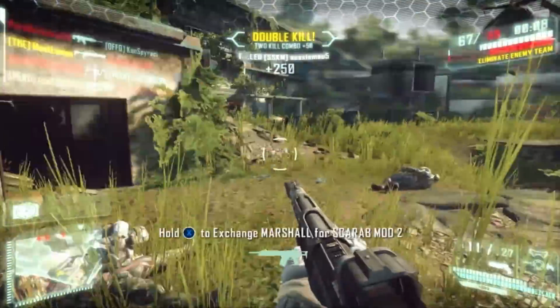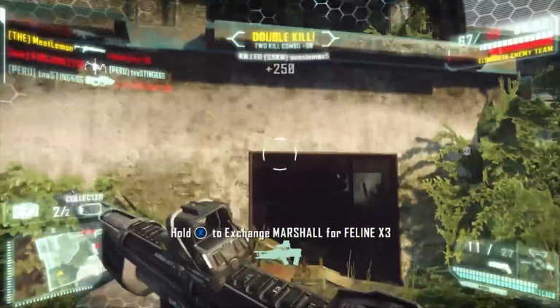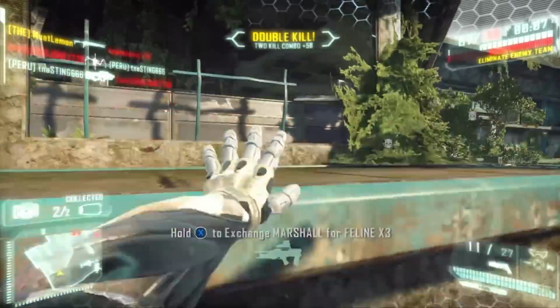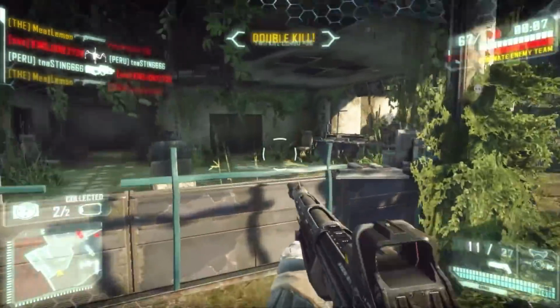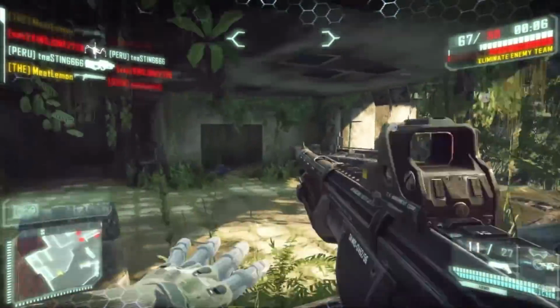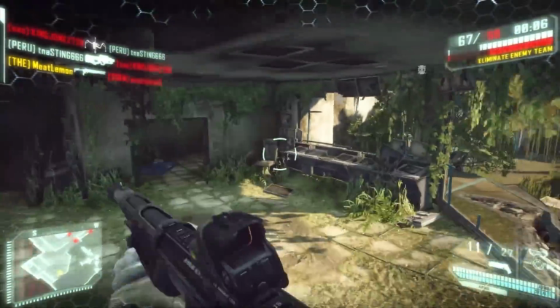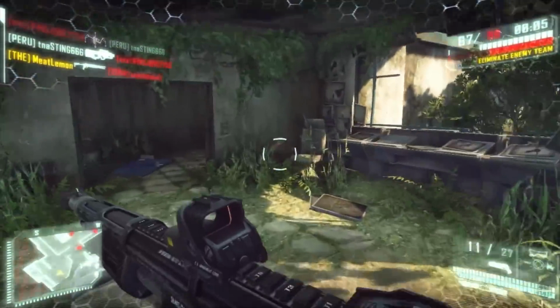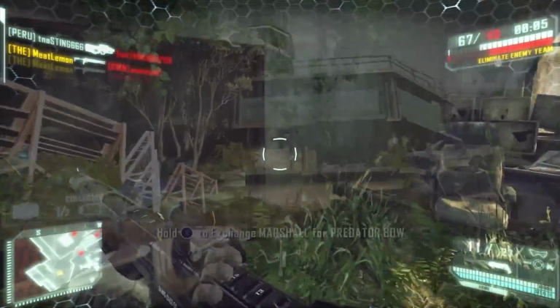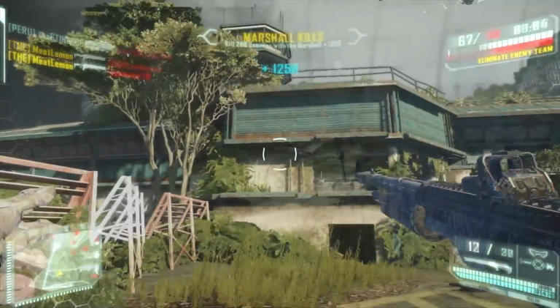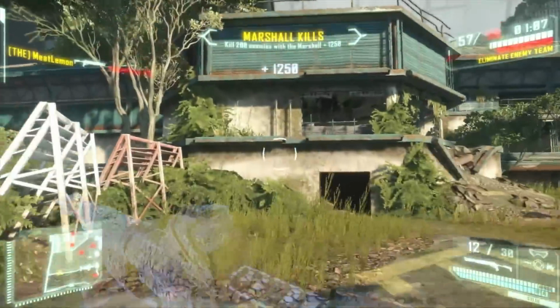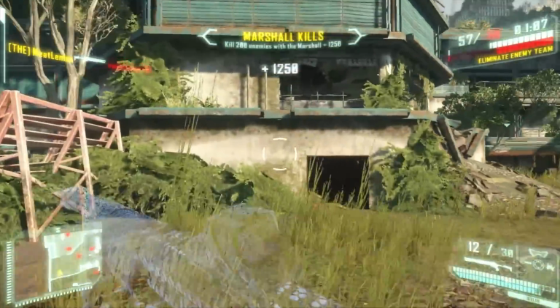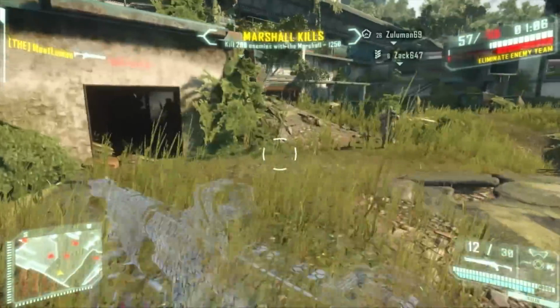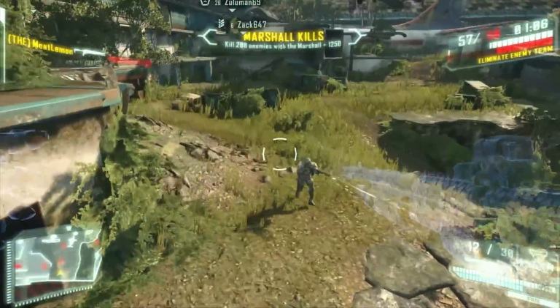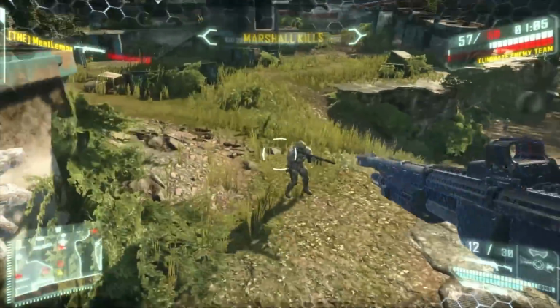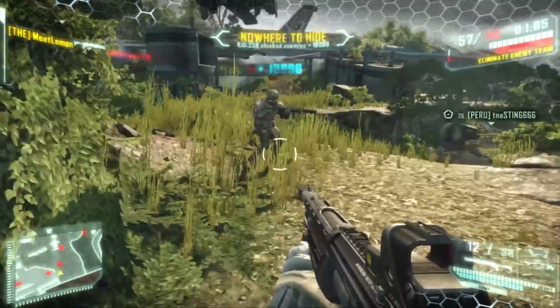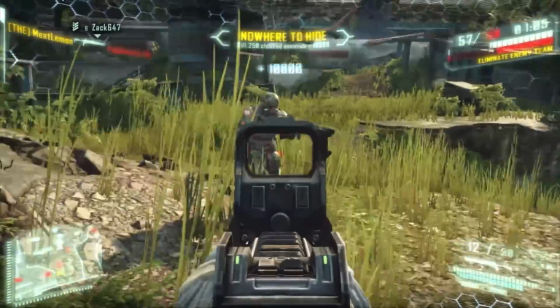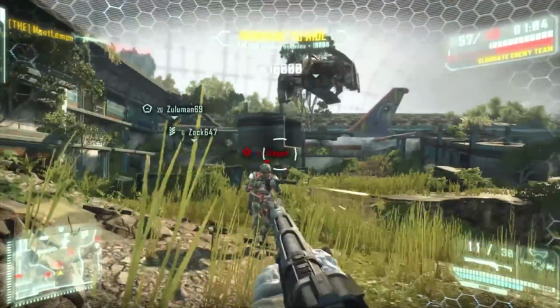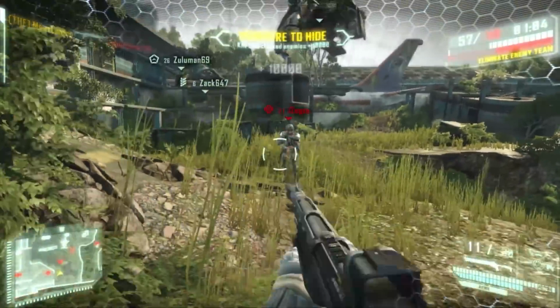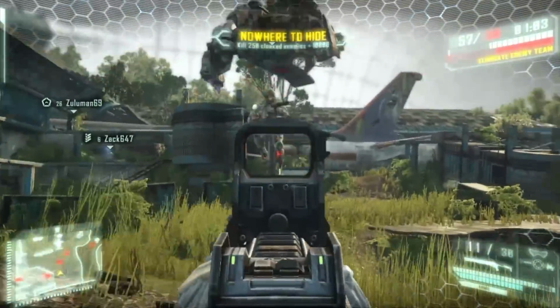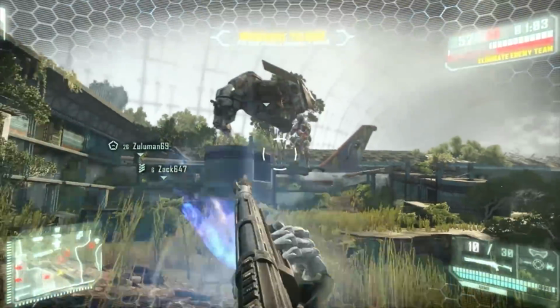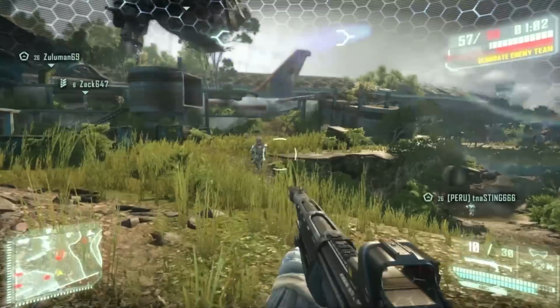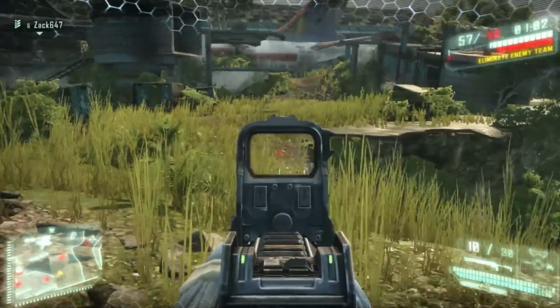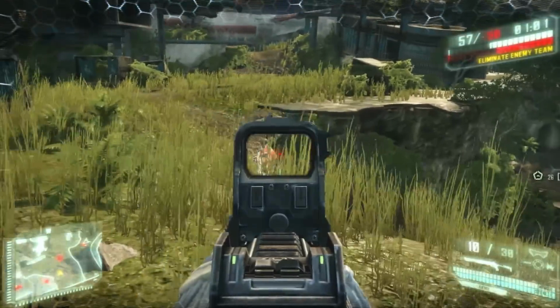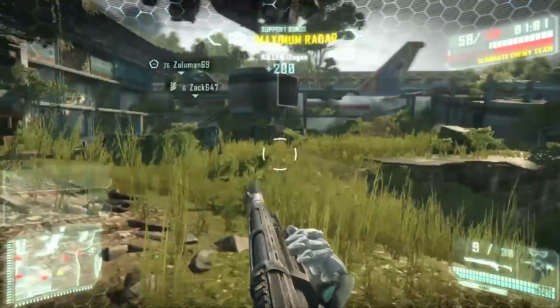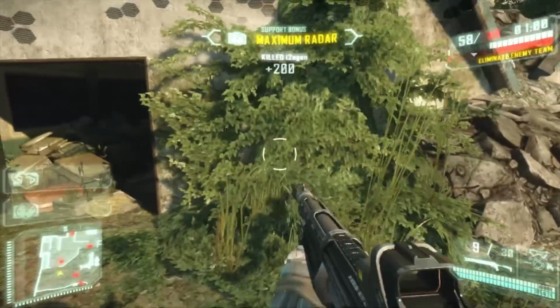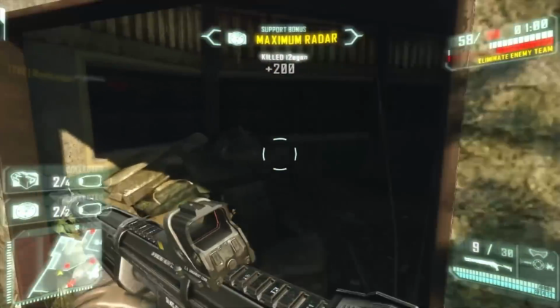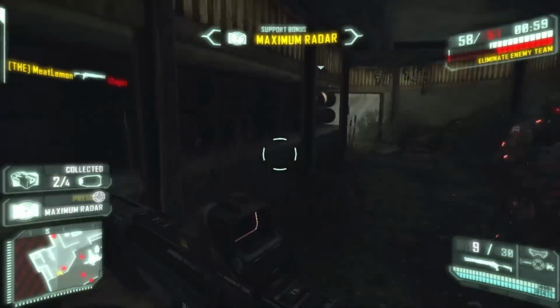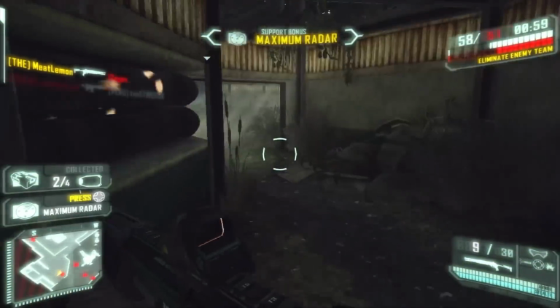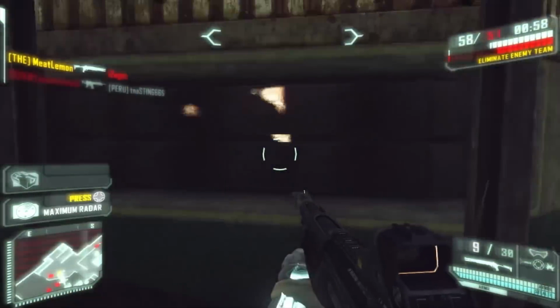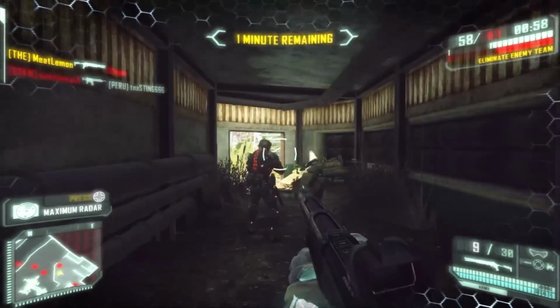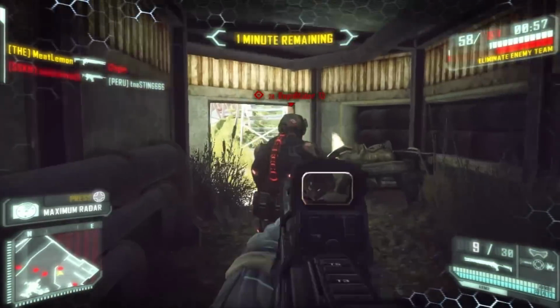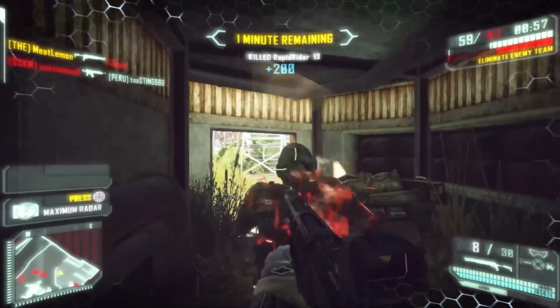Now, once you get a kill, it is best to move away from that area nice and quick, as enemies are now alerted and the Marshall is not the best for taking on a large group — they'll most likely have a range advantage on you. This is how I always use the Marshall, and playing this way makes it a very effective weapon in Crysis 3.